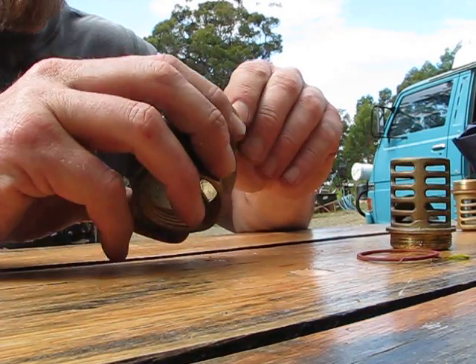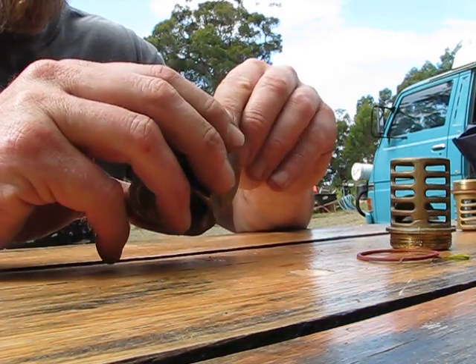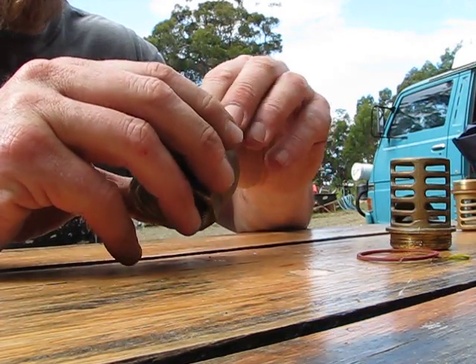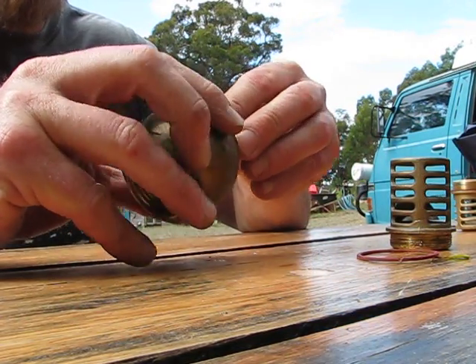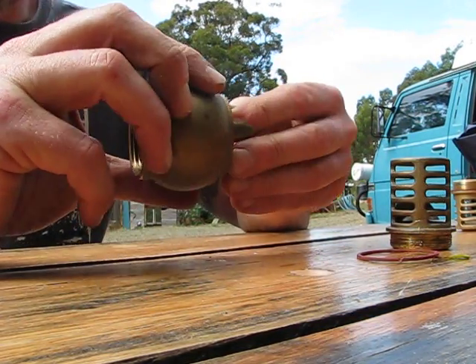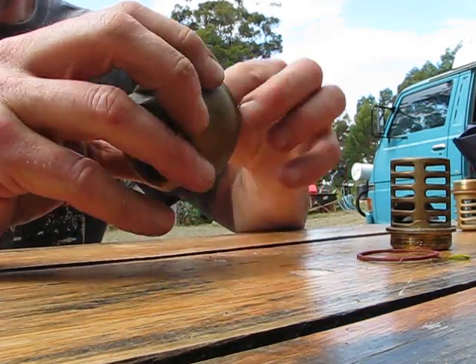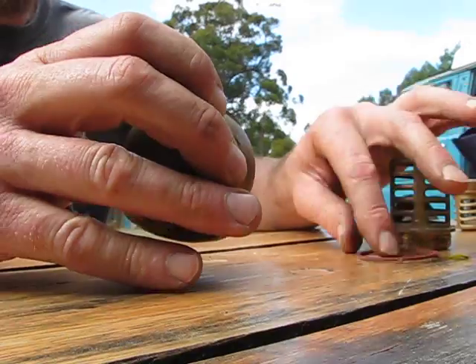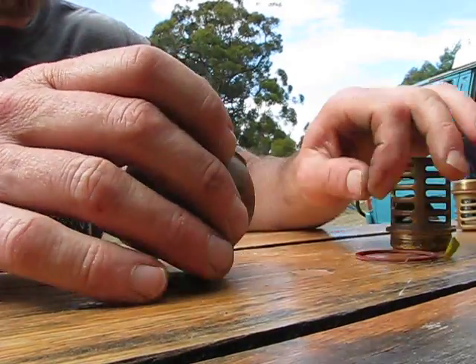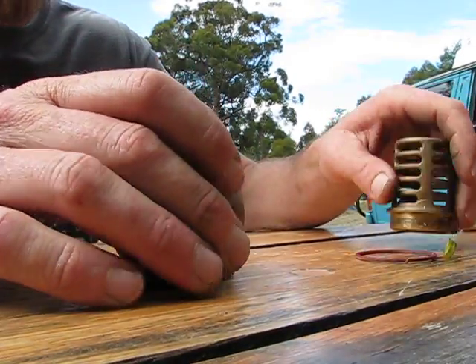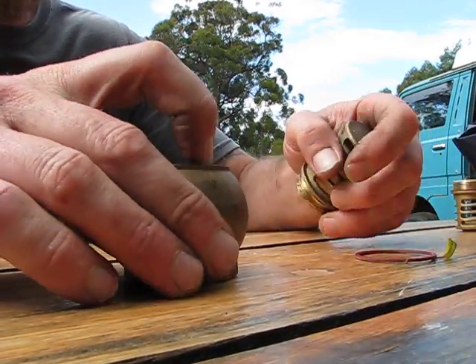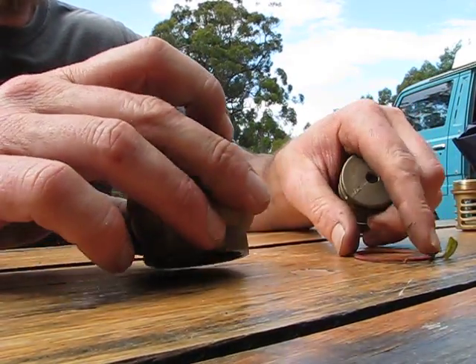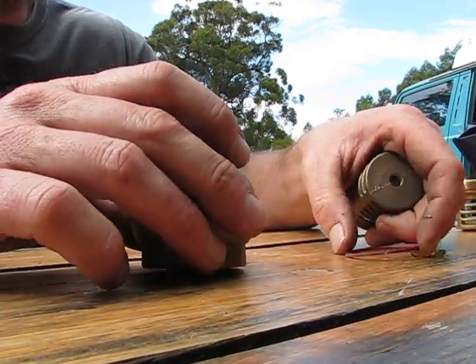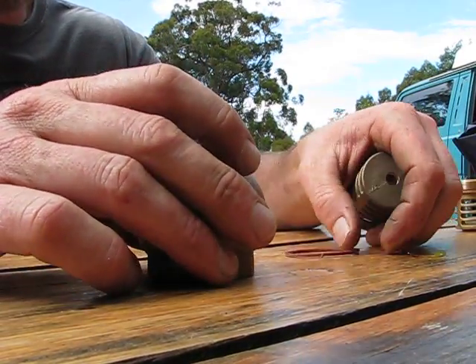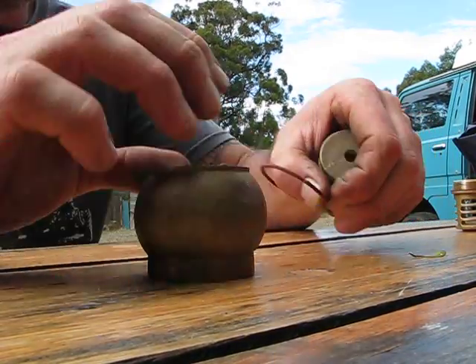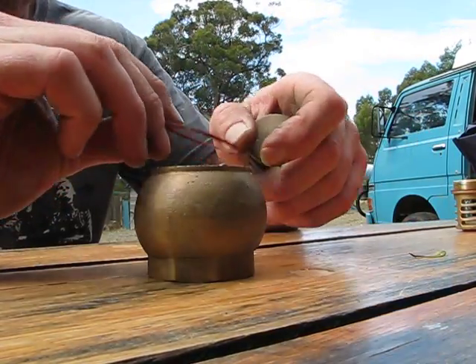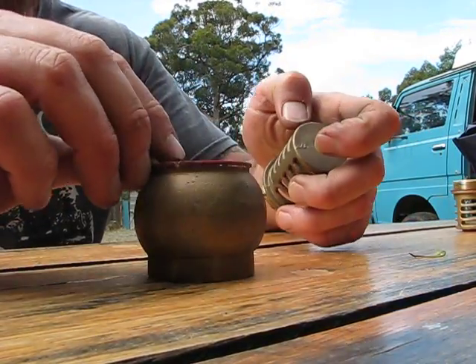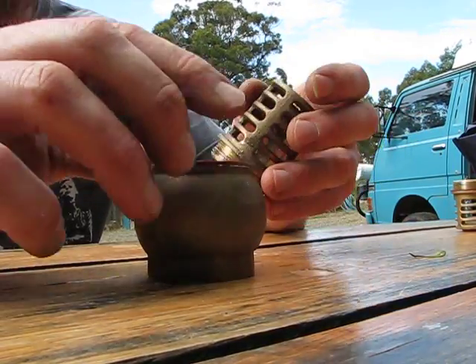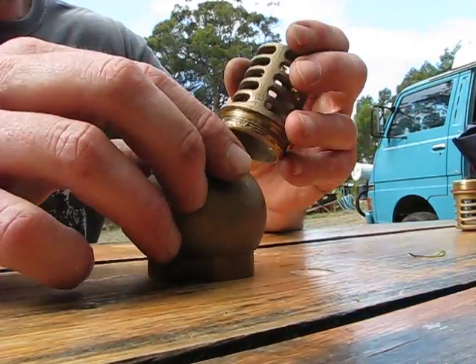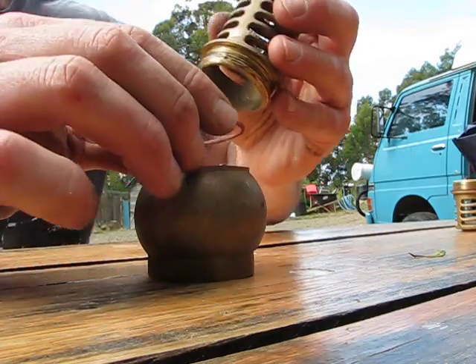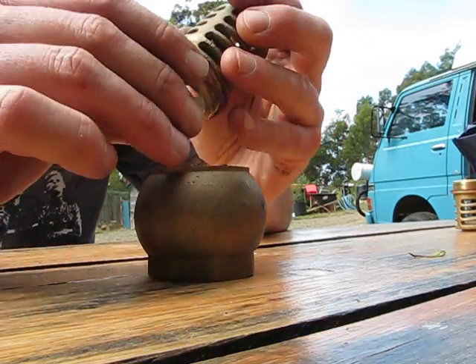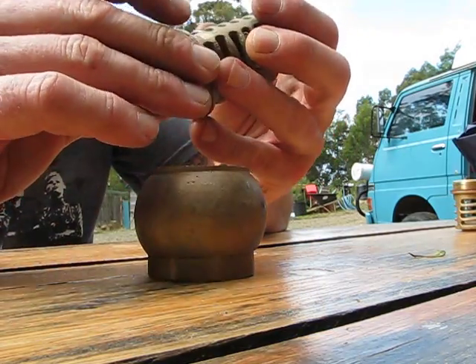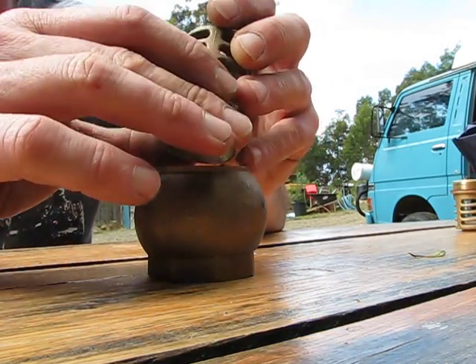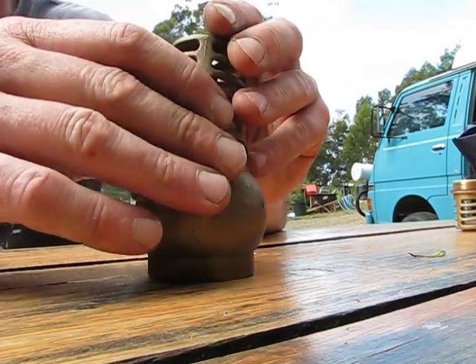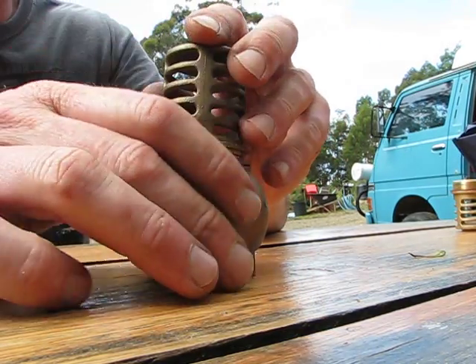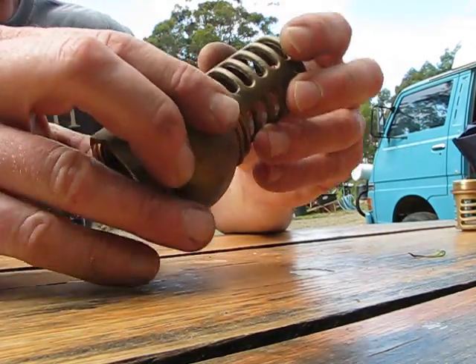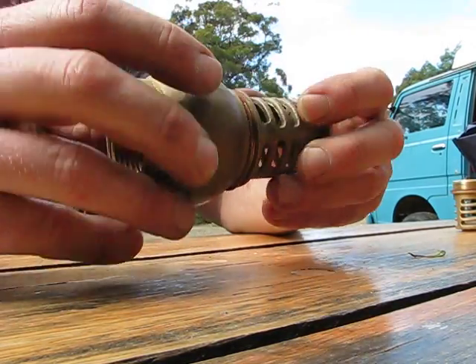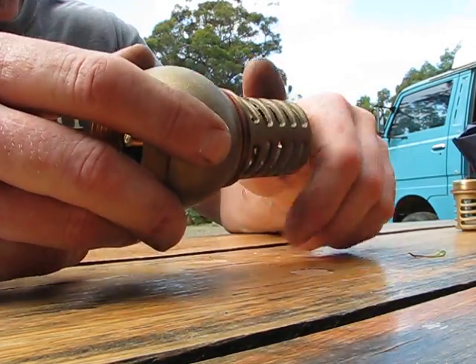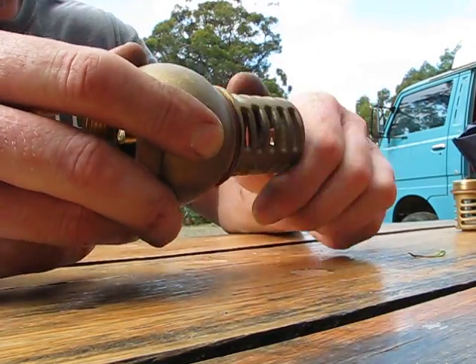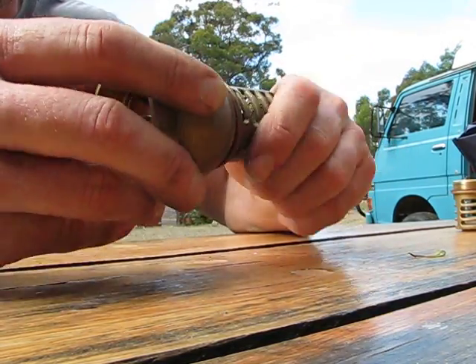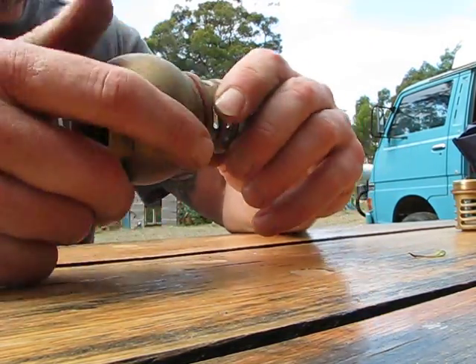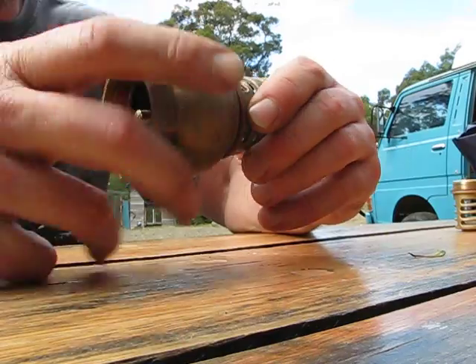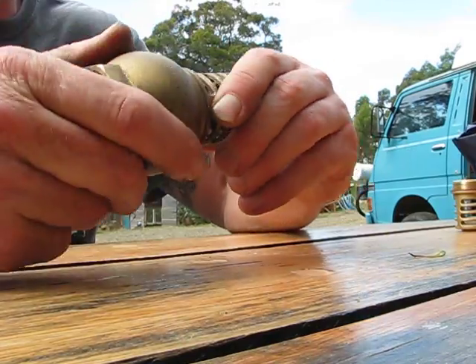The problem I was having was I didn't have enough weight, I suppose, on the foot valve. And my valve was chattering — it was going too fast. And it was affecting not enough water coming out at the top here.